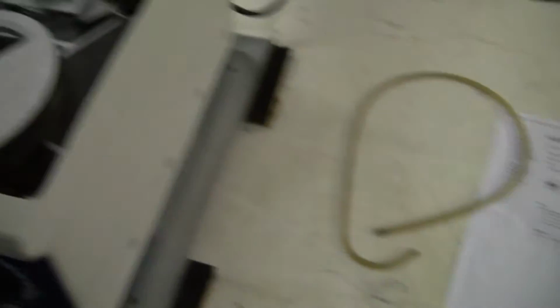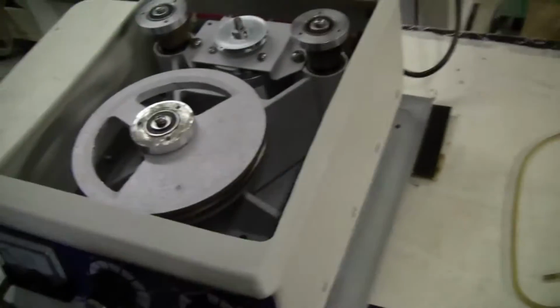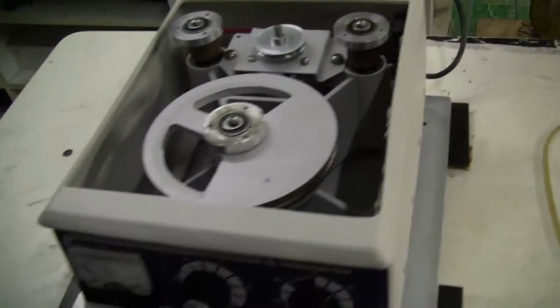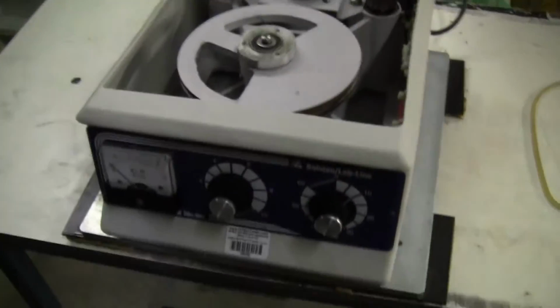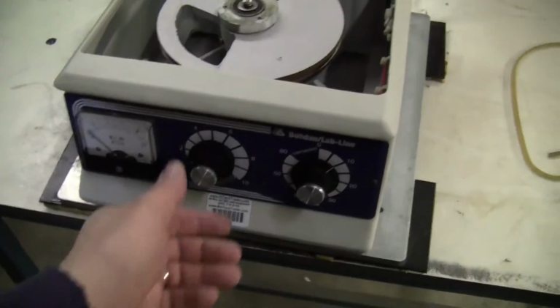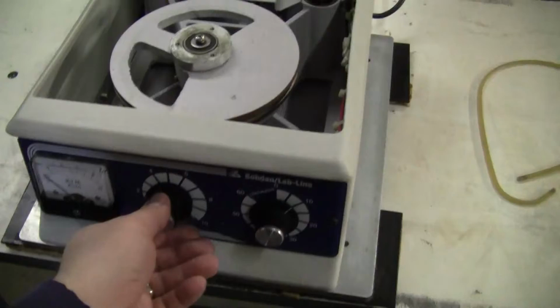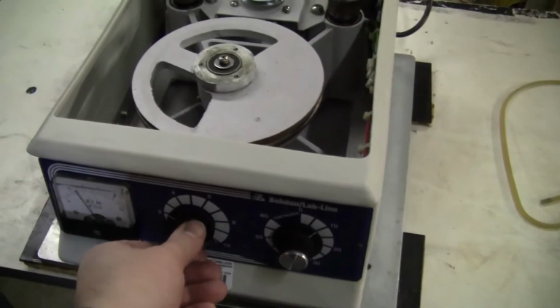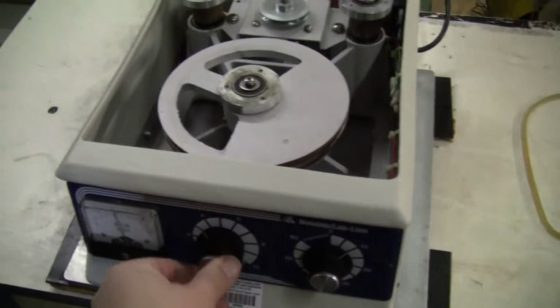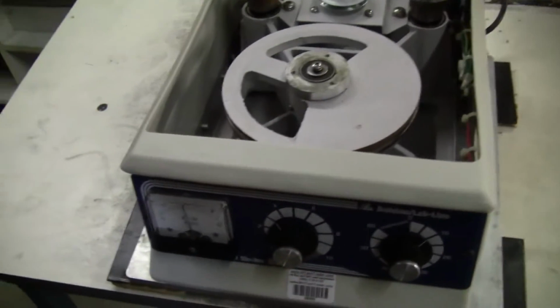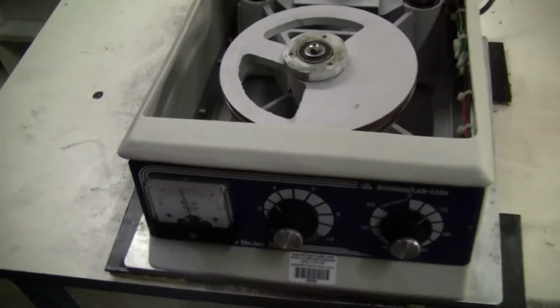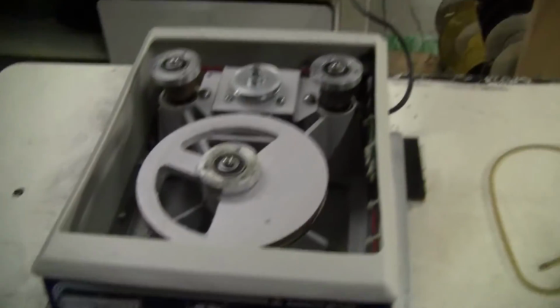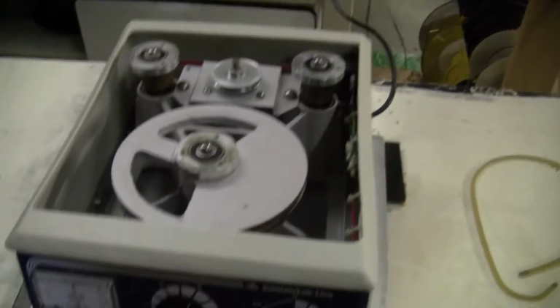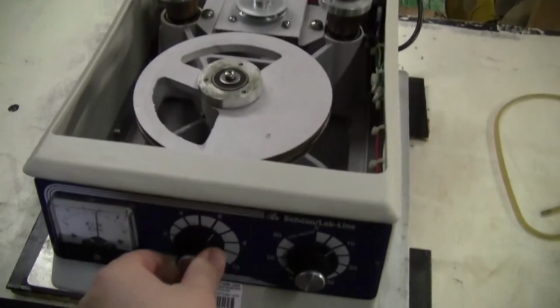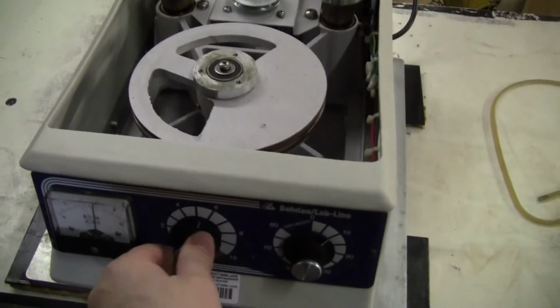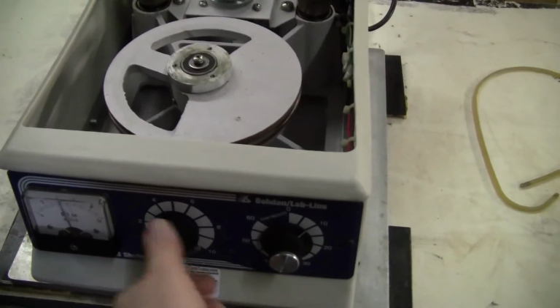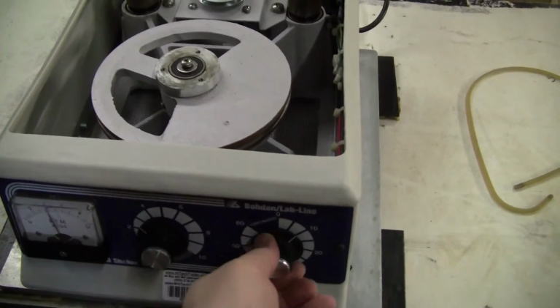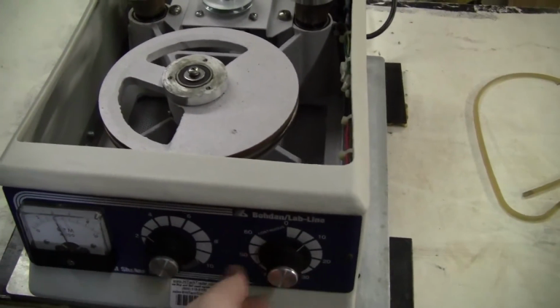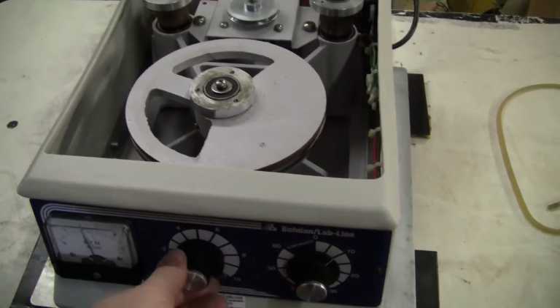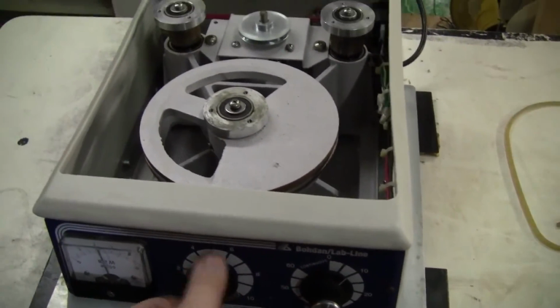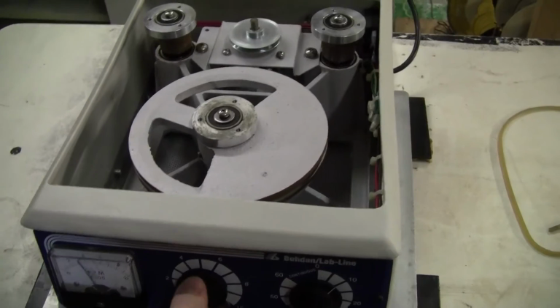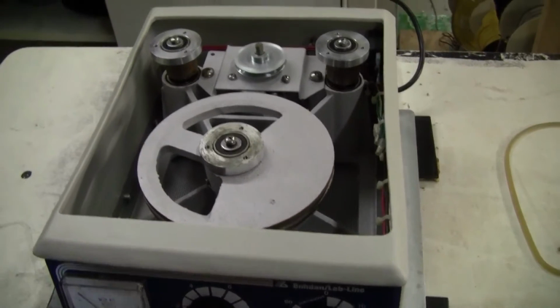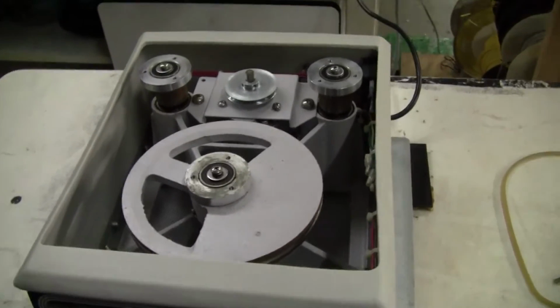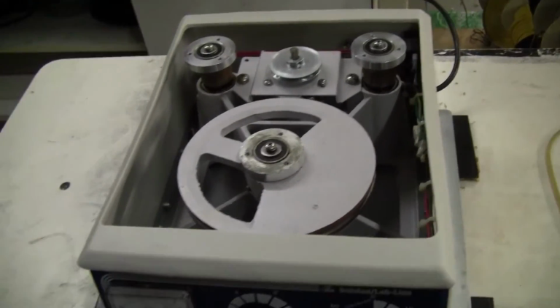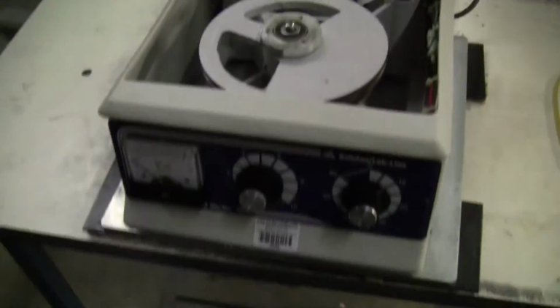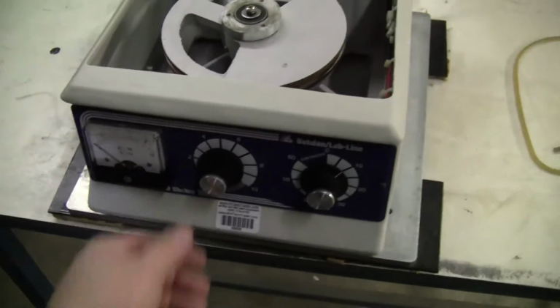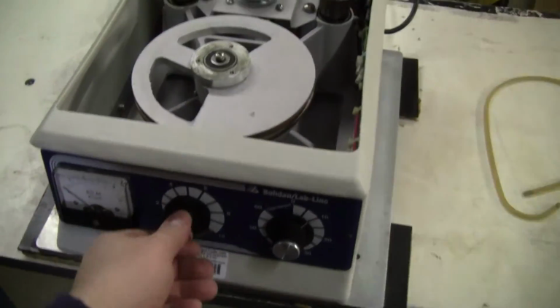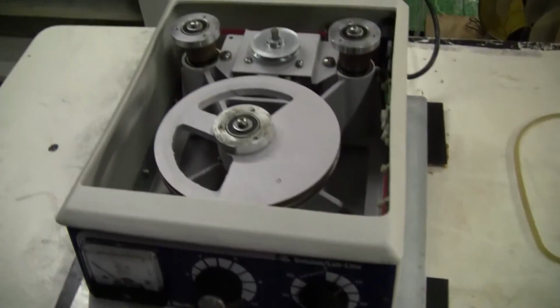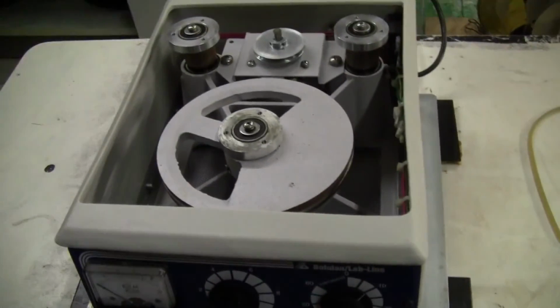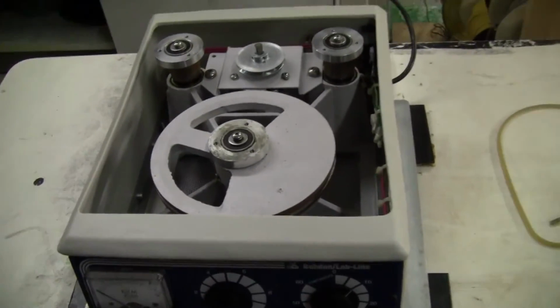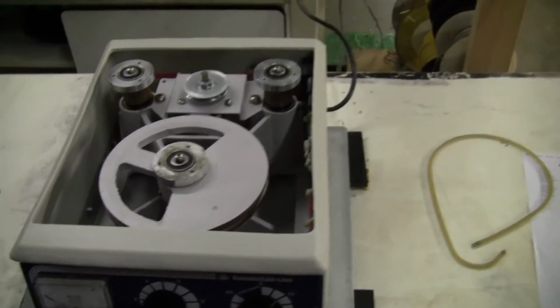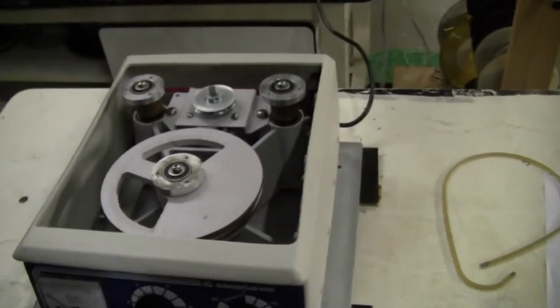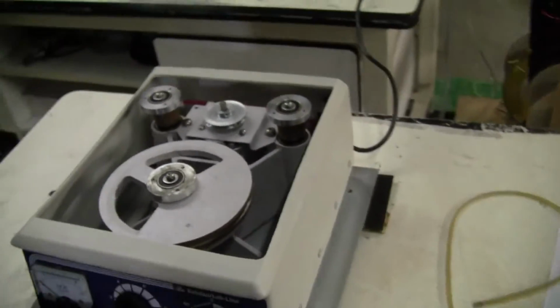The unit that you'd be buying certainly would have a new belt. There's the RPMs going up, so the motor's working fine and the timer's working fine. The unit that you'd be purchasing from us would have one or two belts.